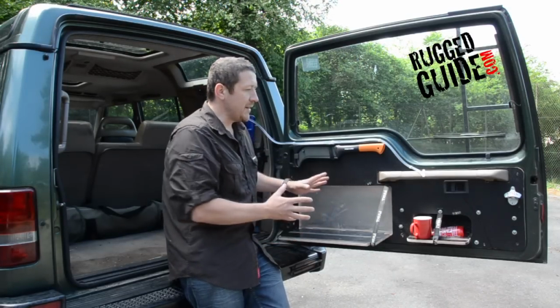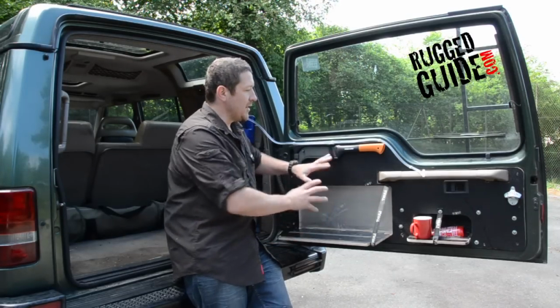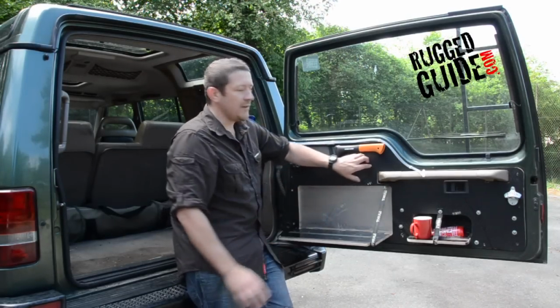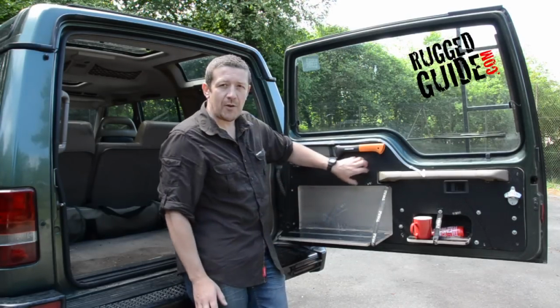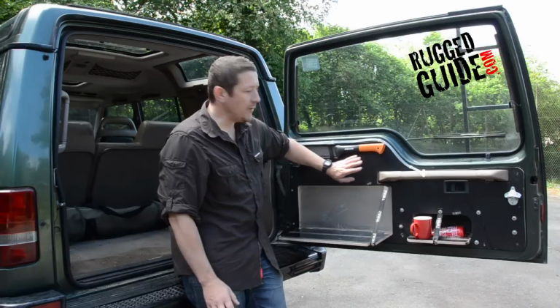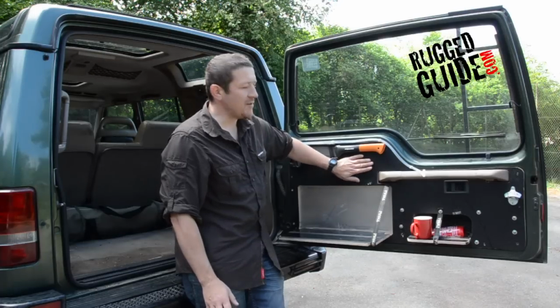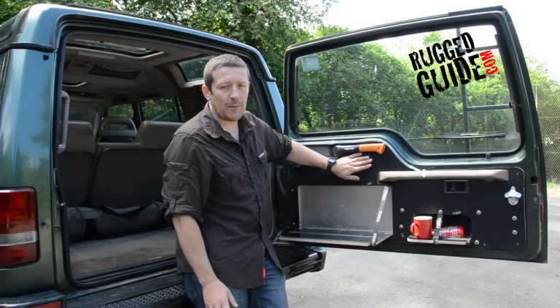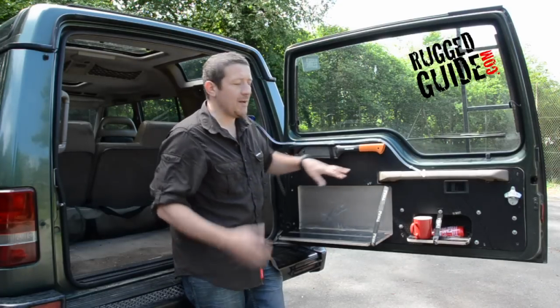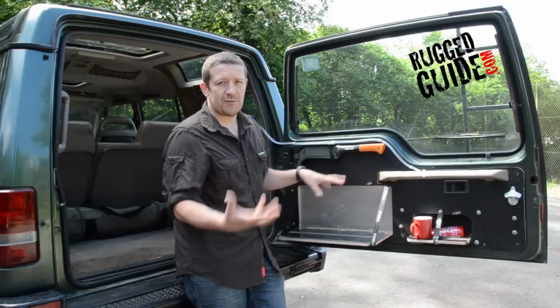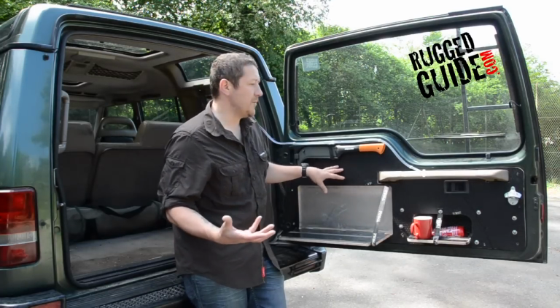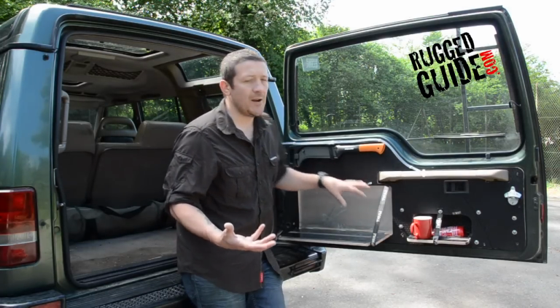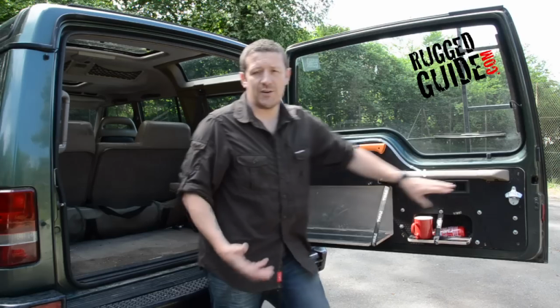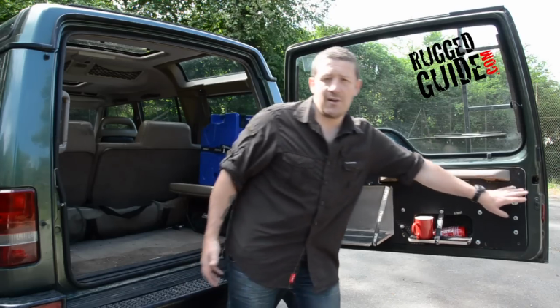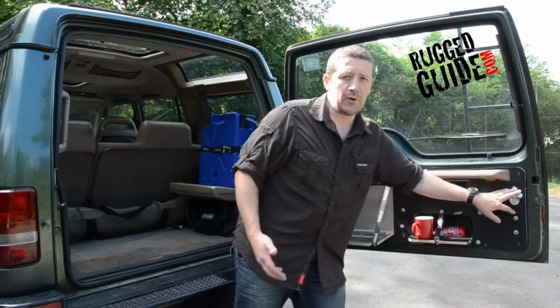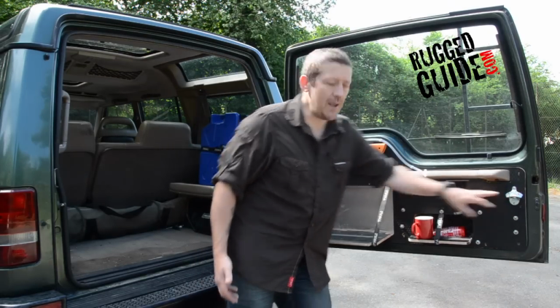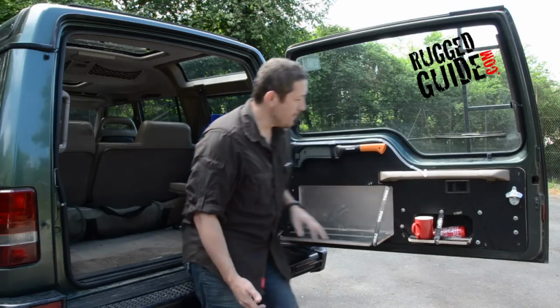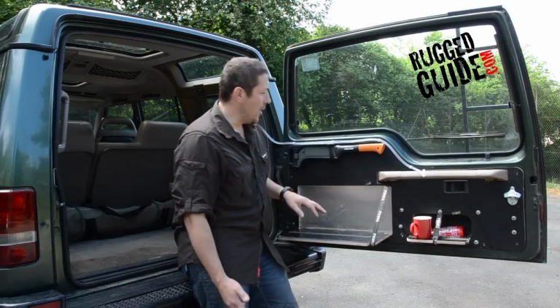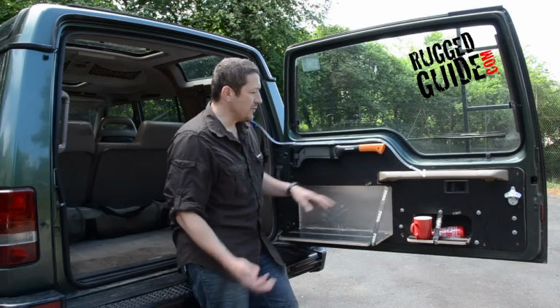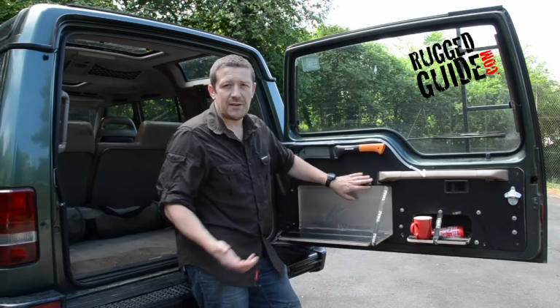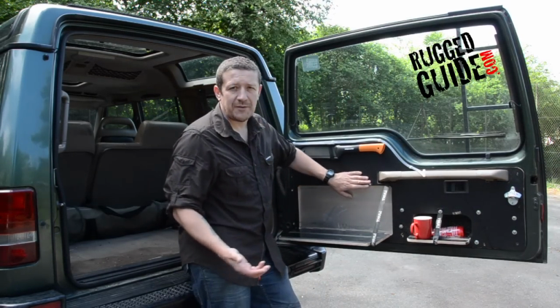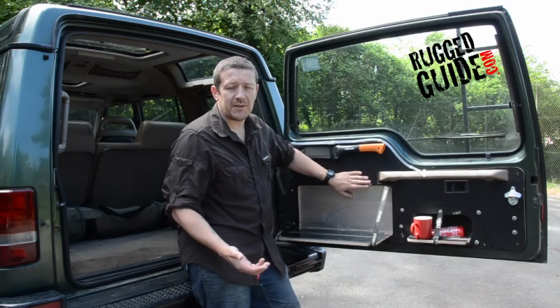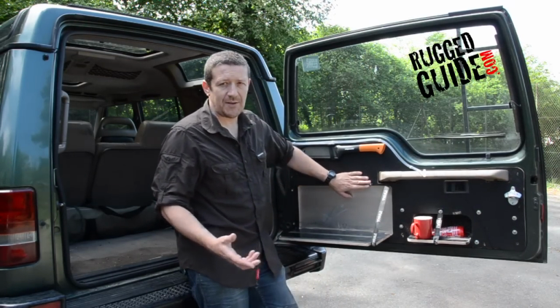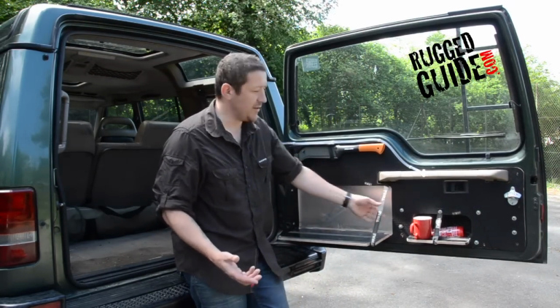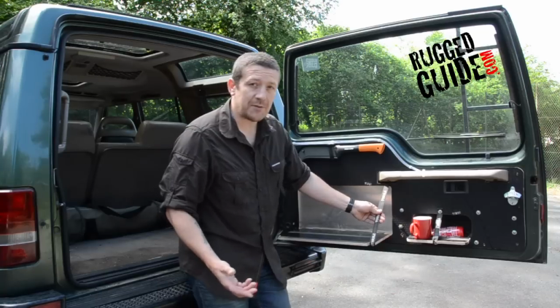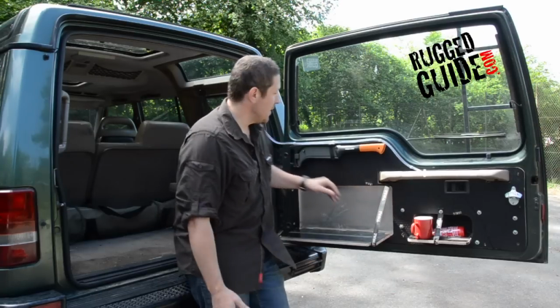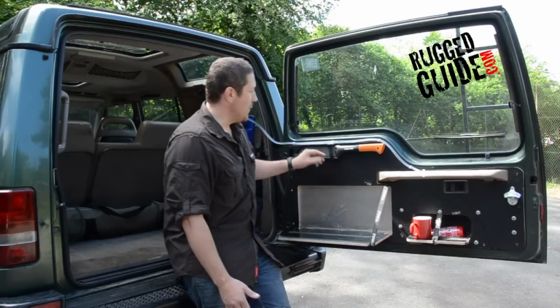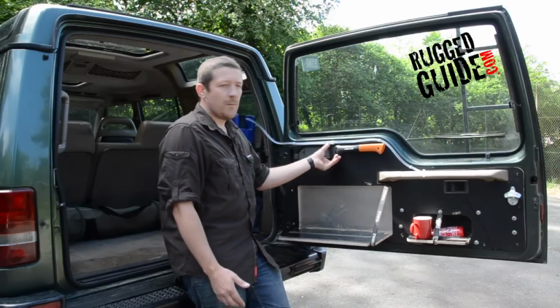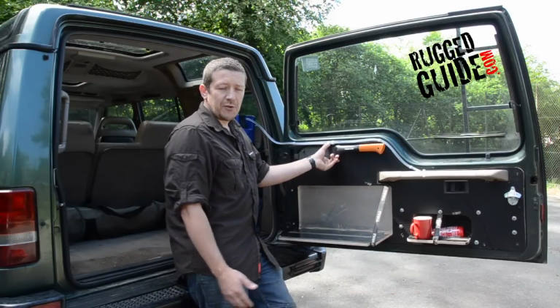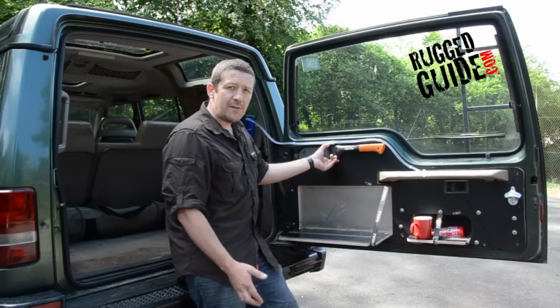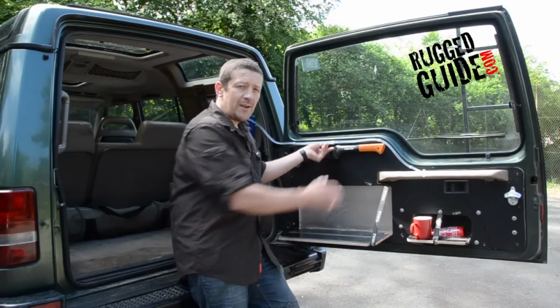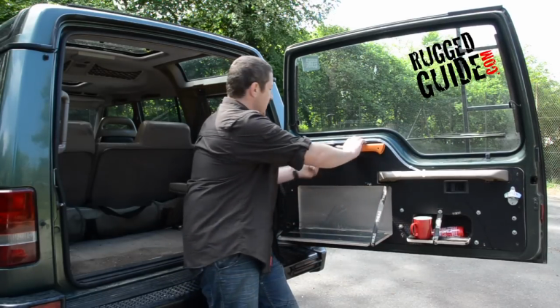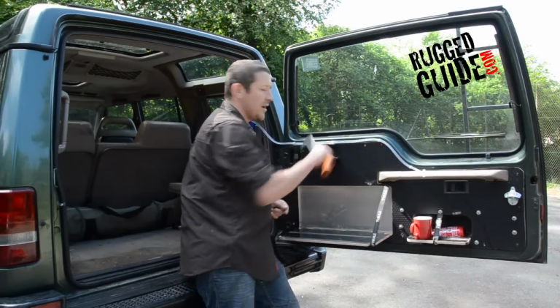Basically its setup is using a hexagrip board instead of a checker plate, which allows us to screw items onto it, such as the bottle opener here. It's also very easy for mounting fixings, such as latches and these straps. You can also mount your tools you need for a green lane trip, like this brush cutter.